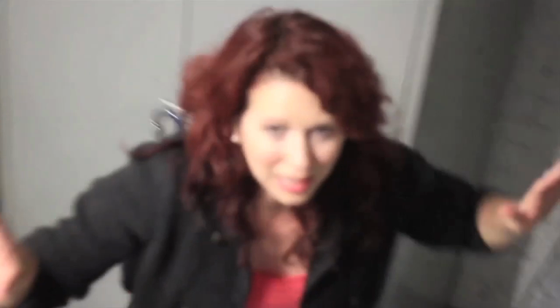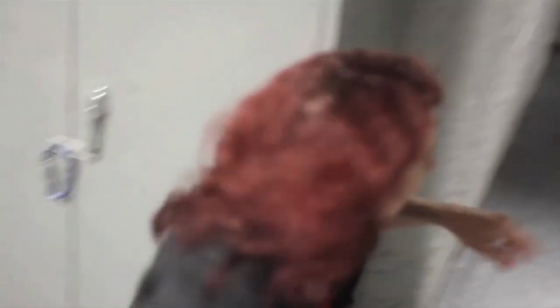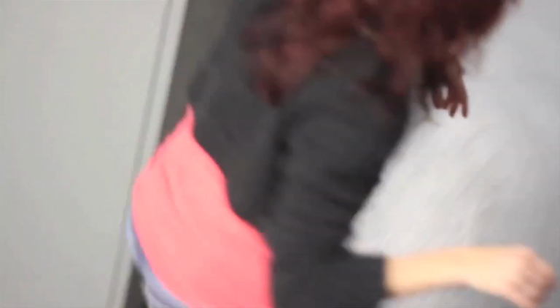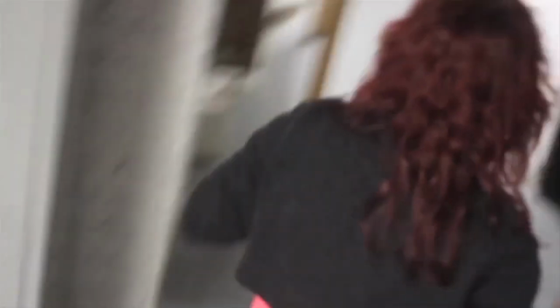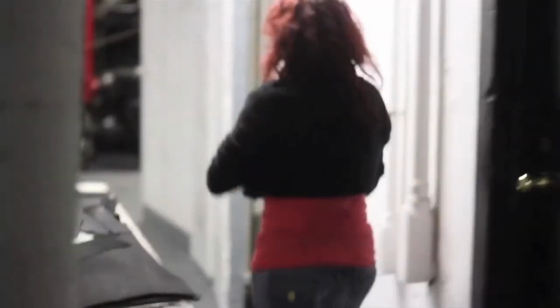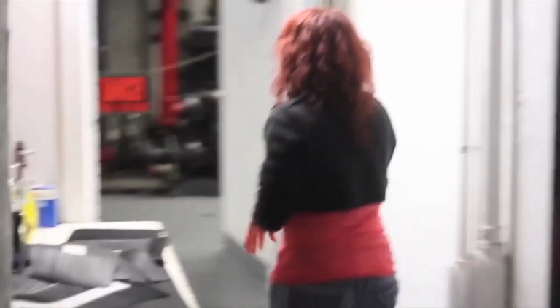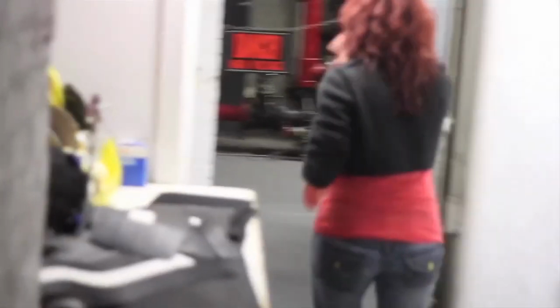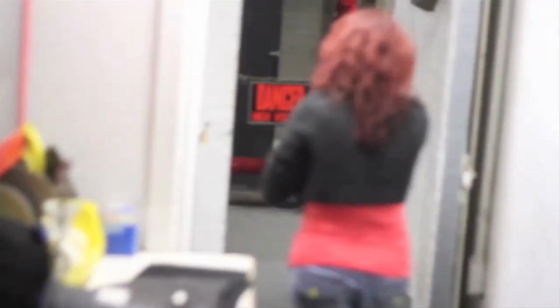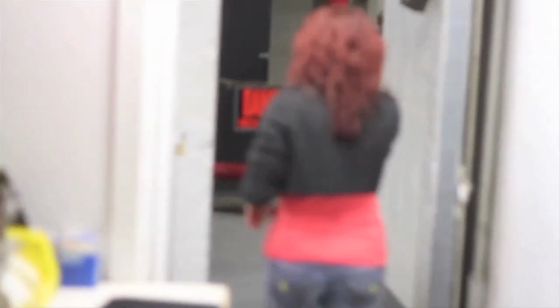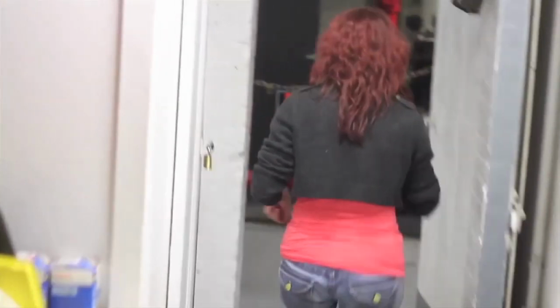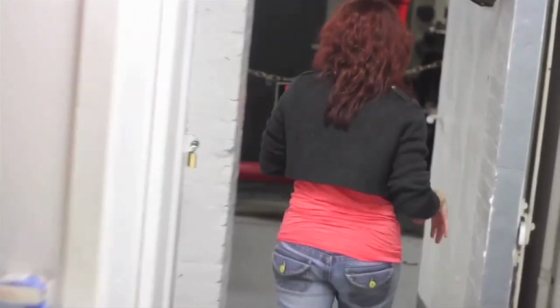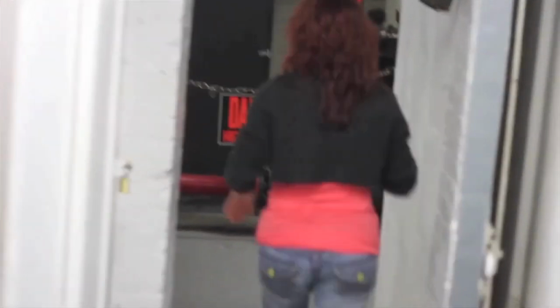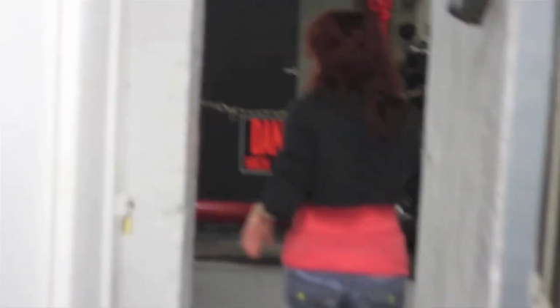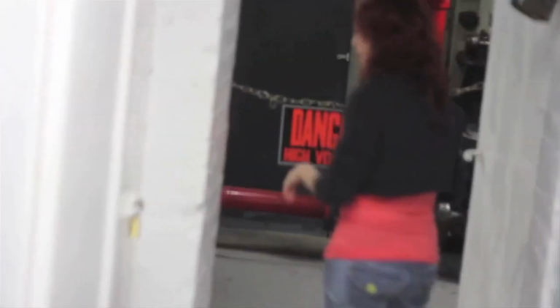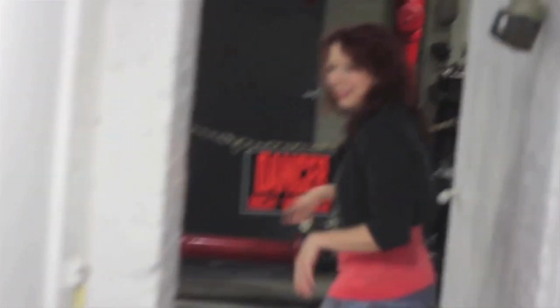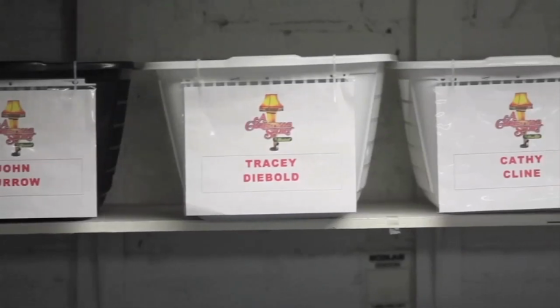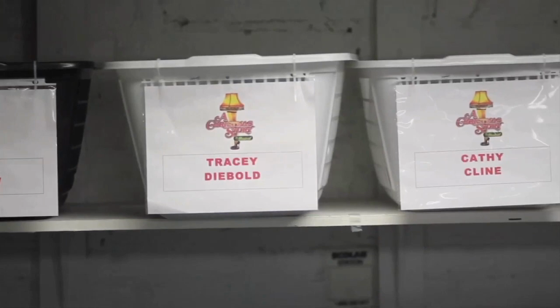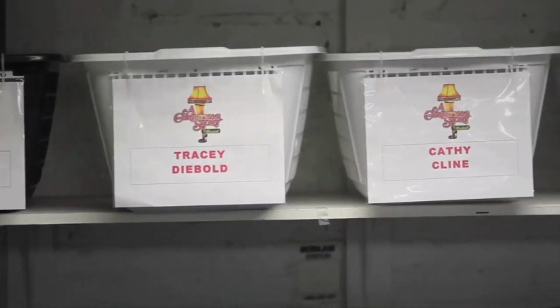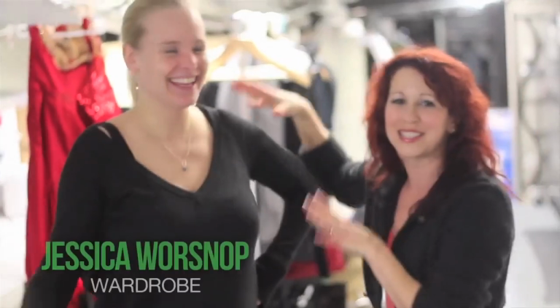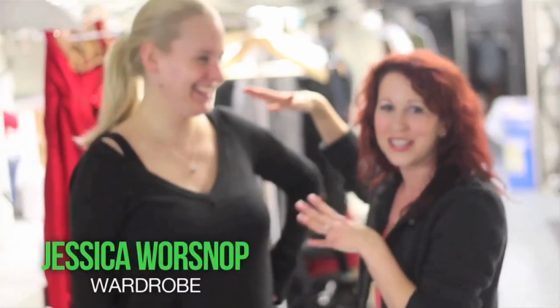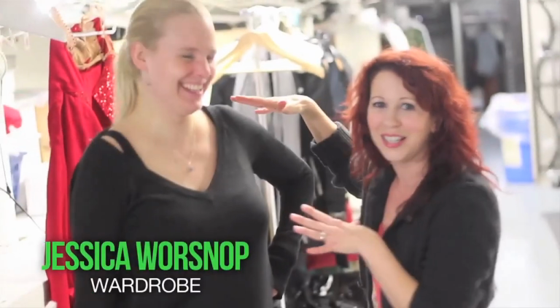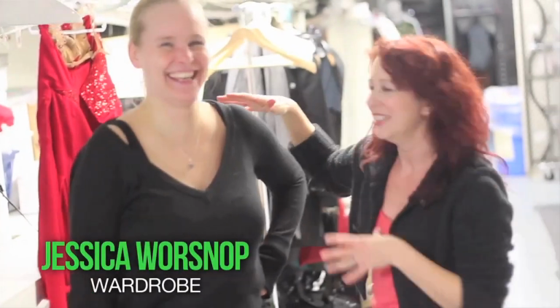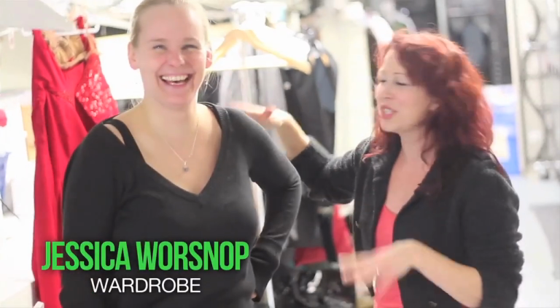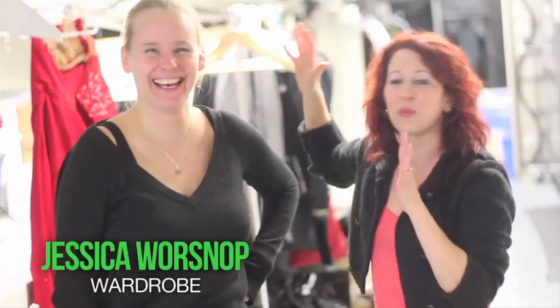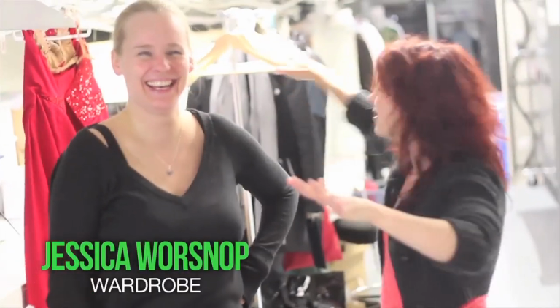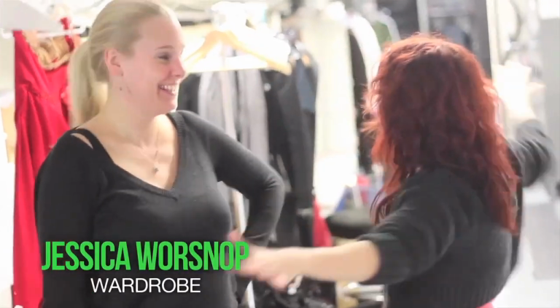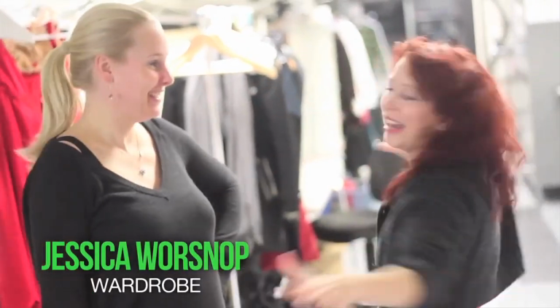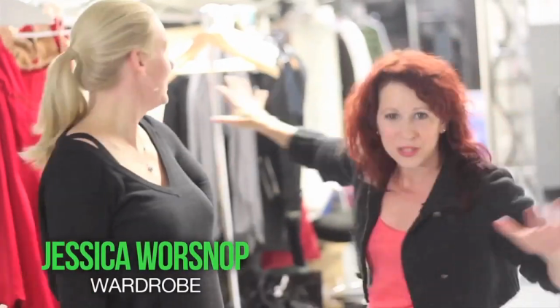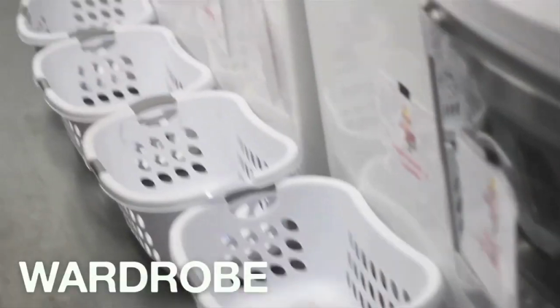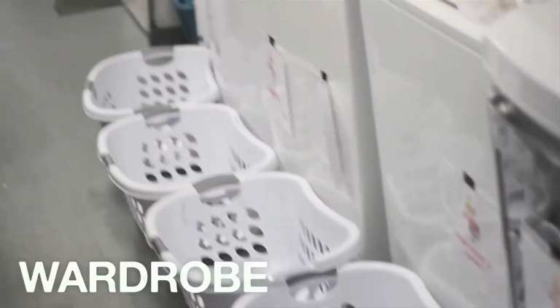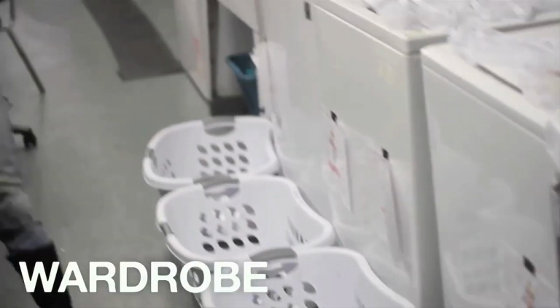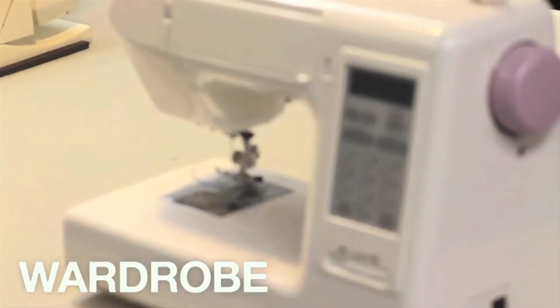It's like a hike back here. Danger, high voltage — don't go that way. And this is Jessica — she runs this madhouse that we call our wardrobe department.